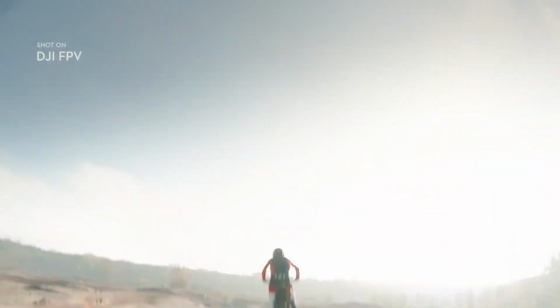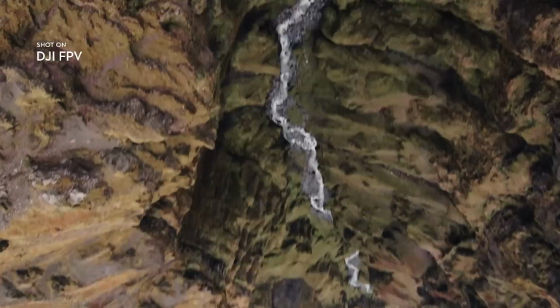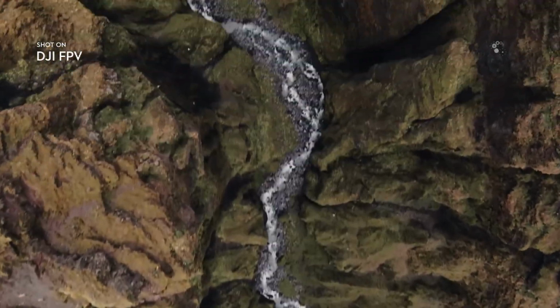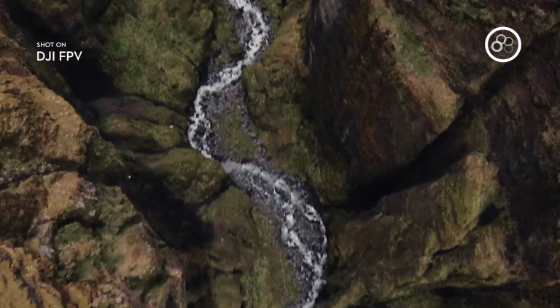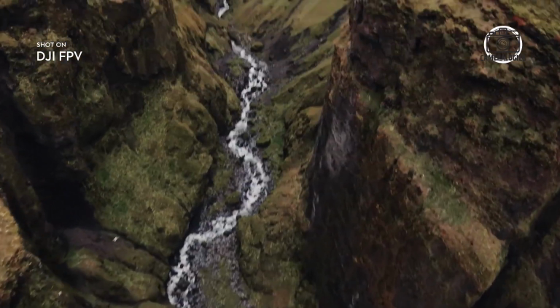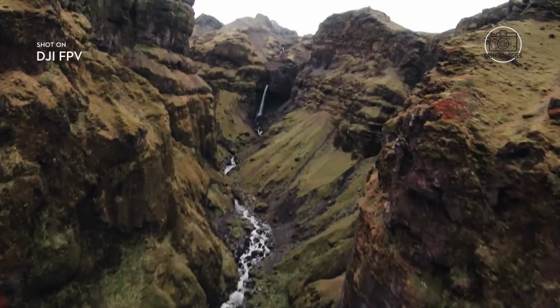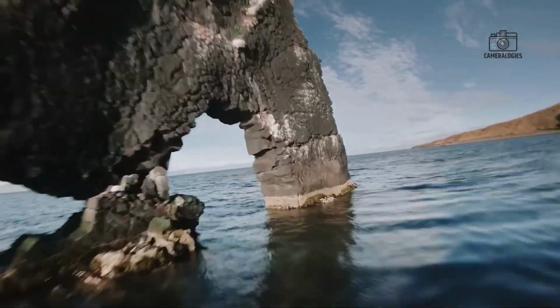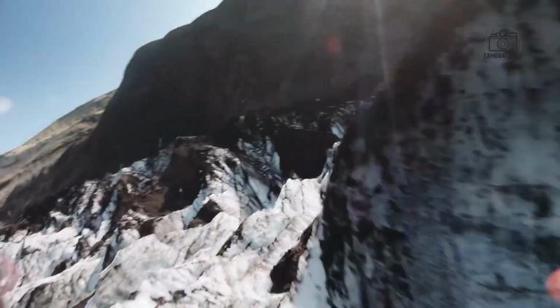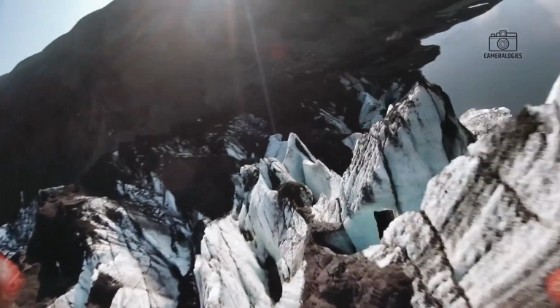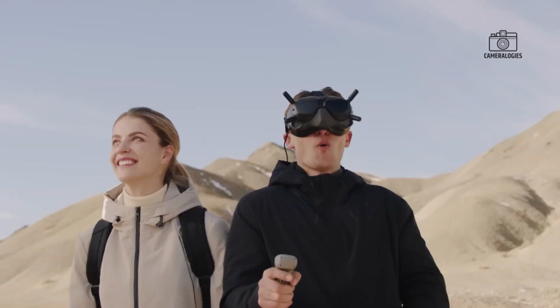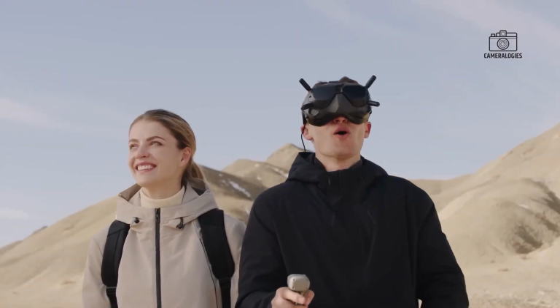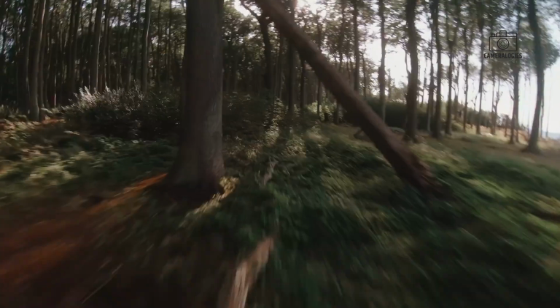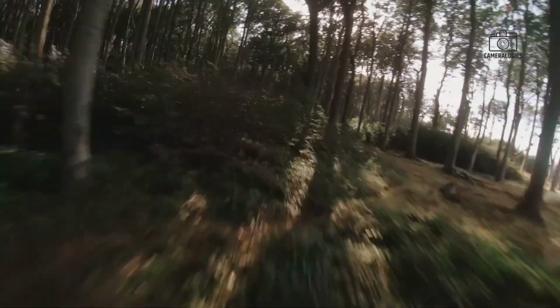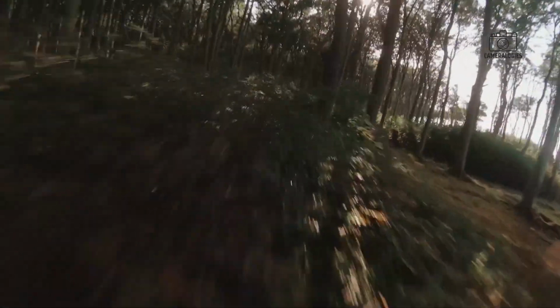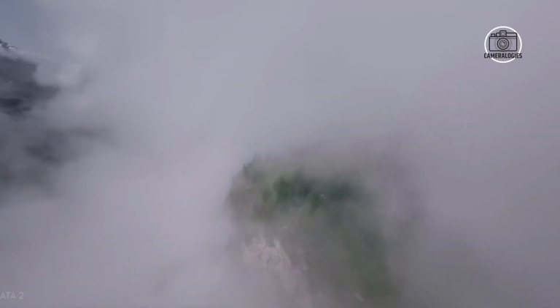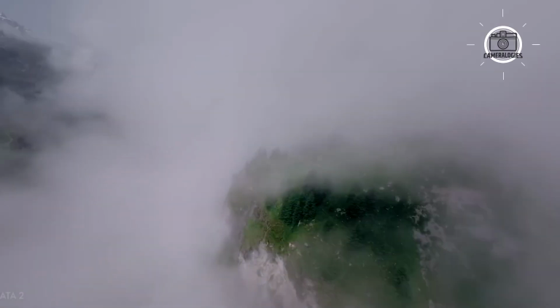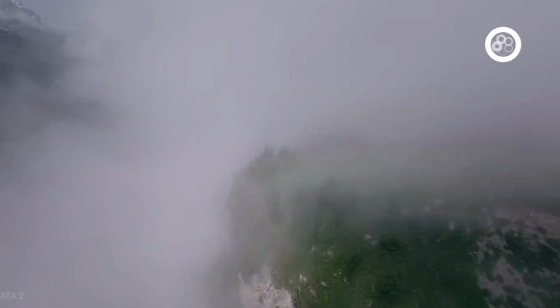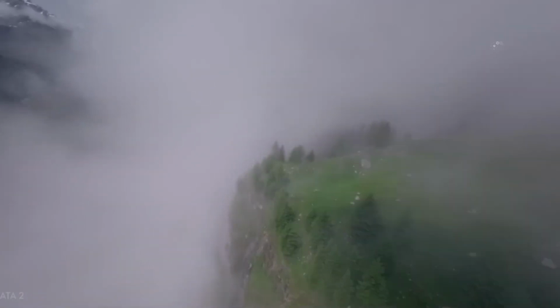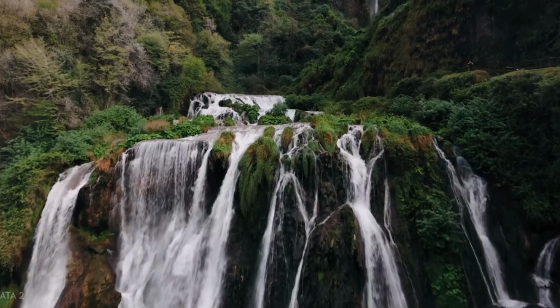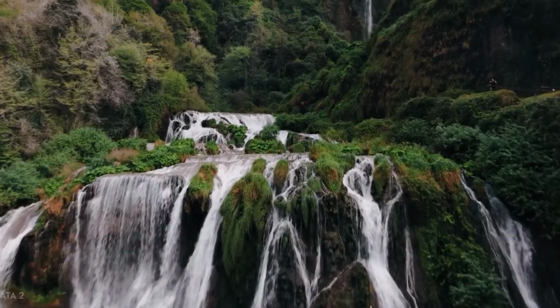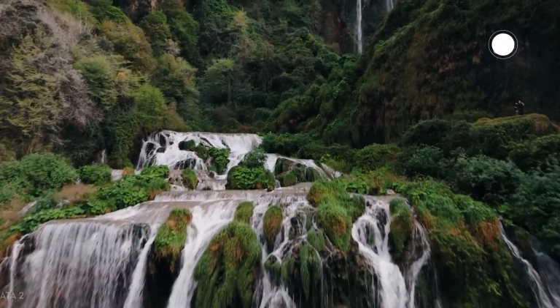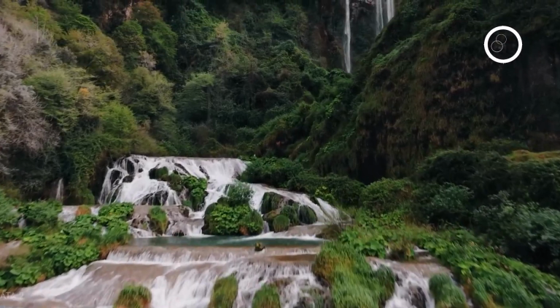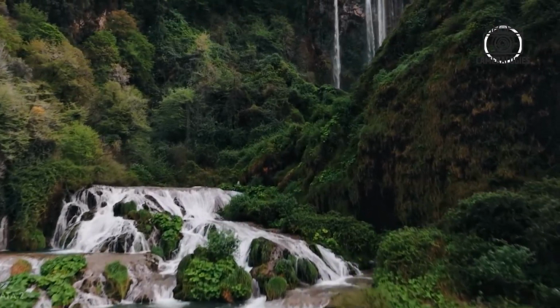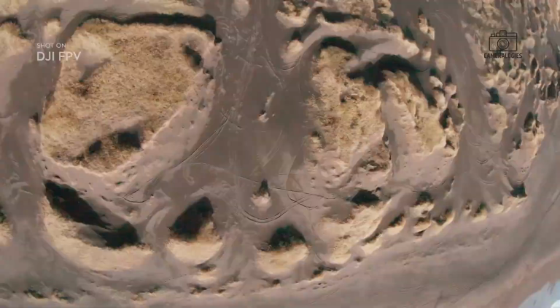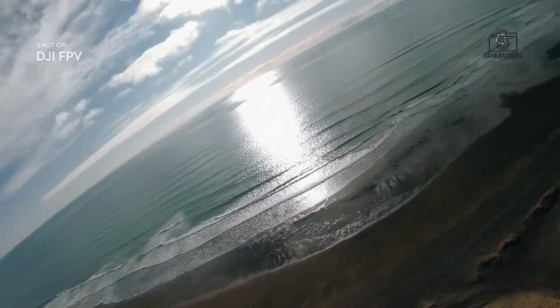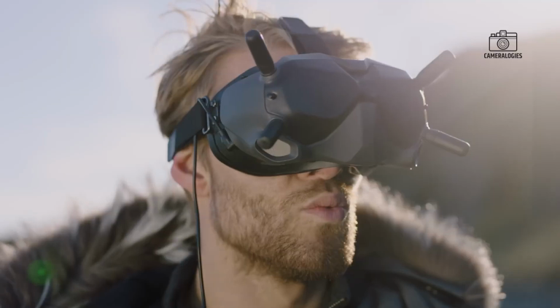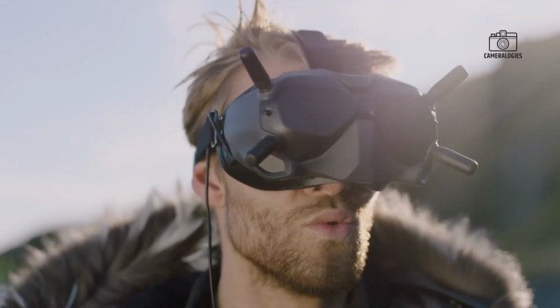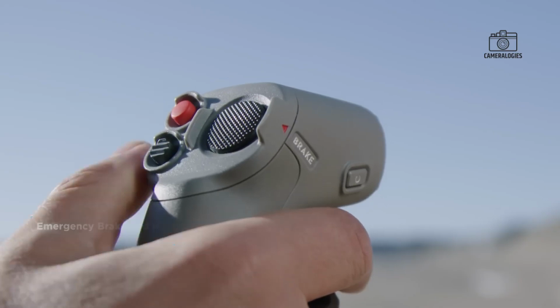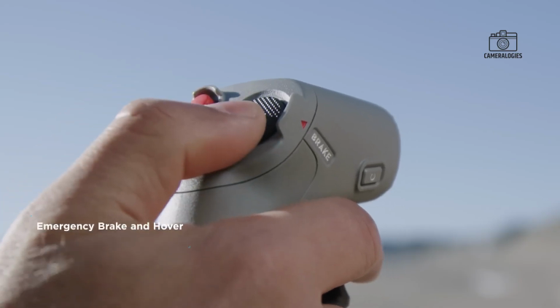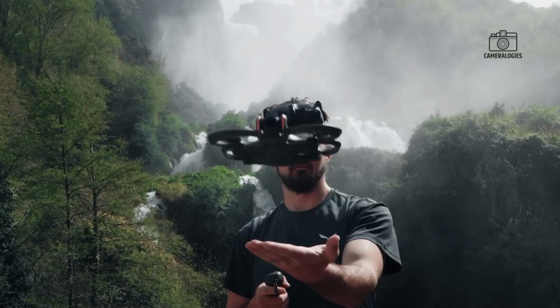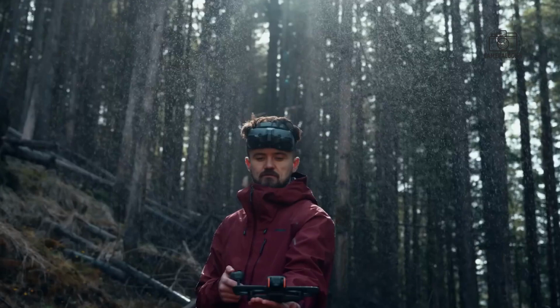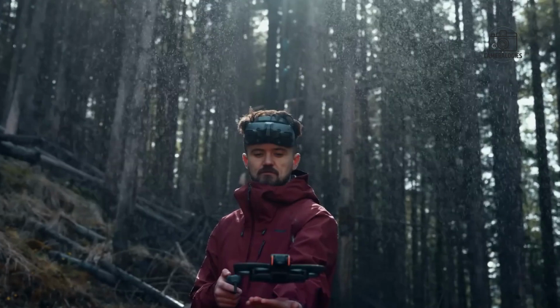This could help DJI compete more directly with action cameras like the GoPro Hero and Insta360 lineup. A larger sensor typically means better color accuracy, cleaner footage in shadows, richer highlights, and more cinematic video.